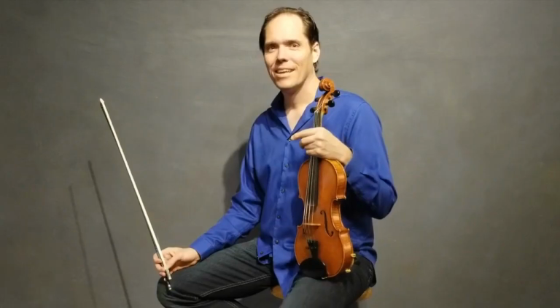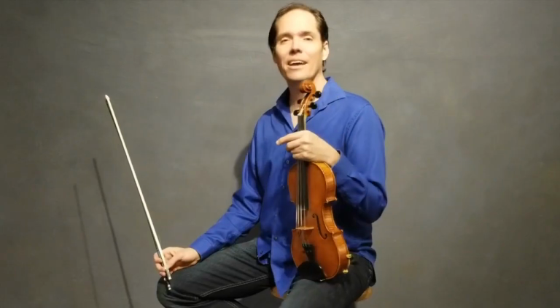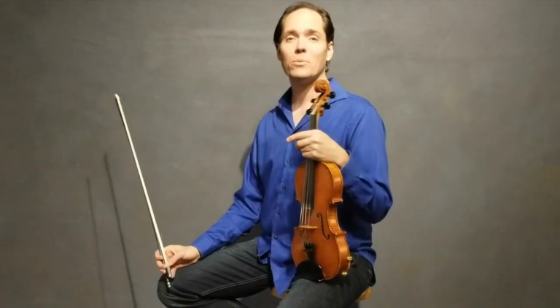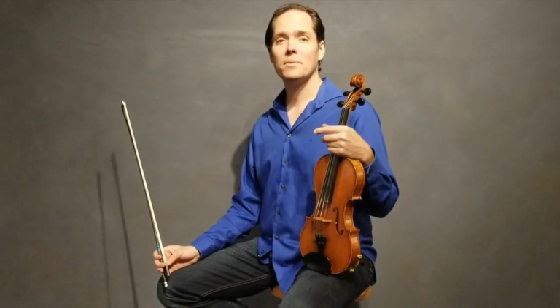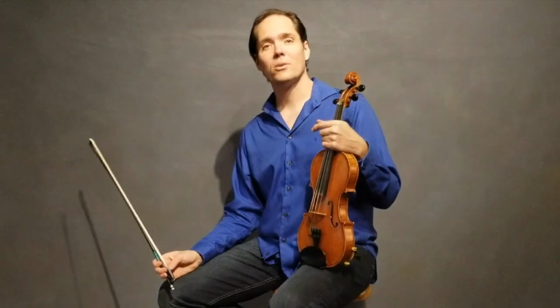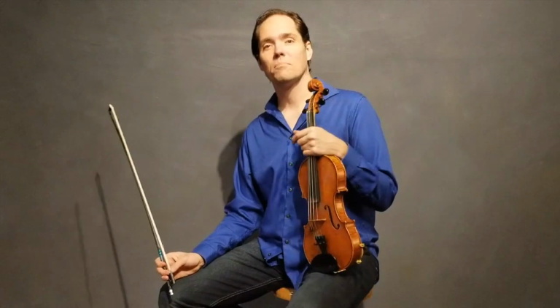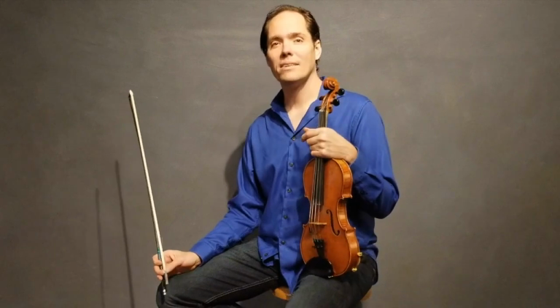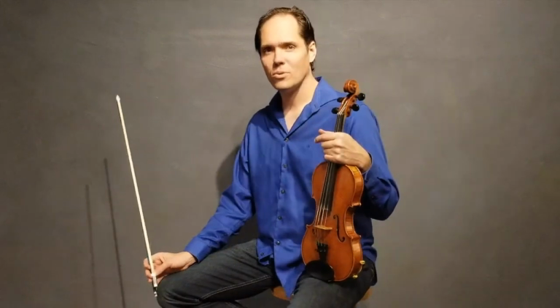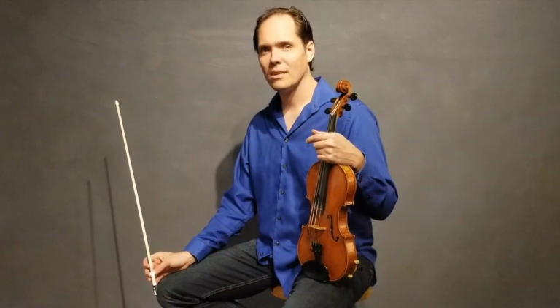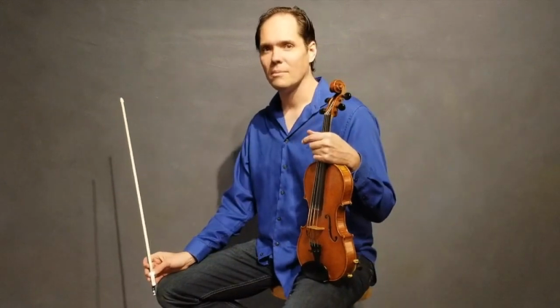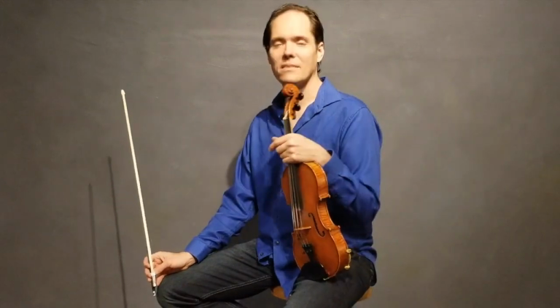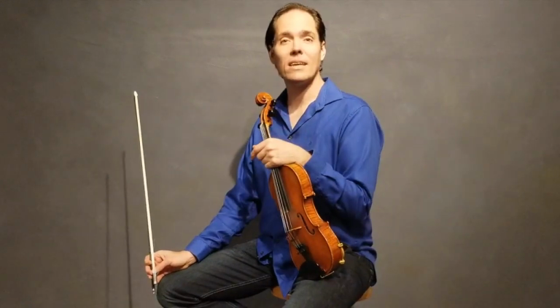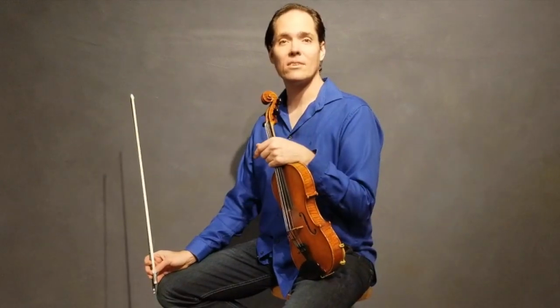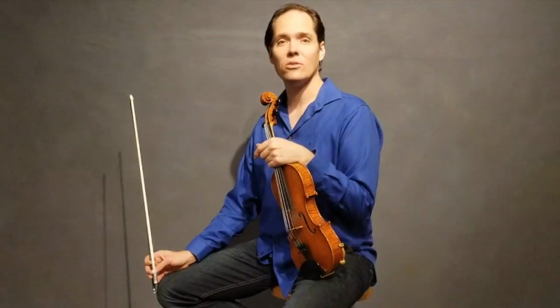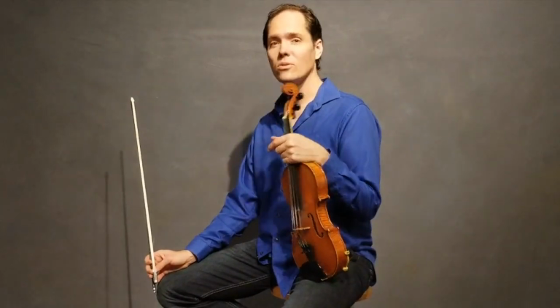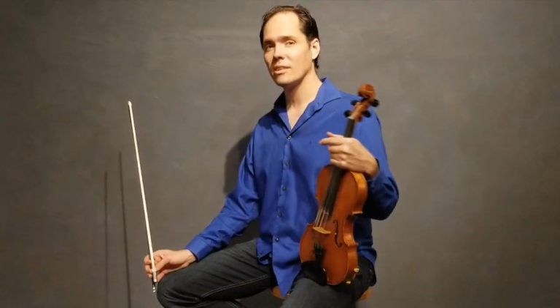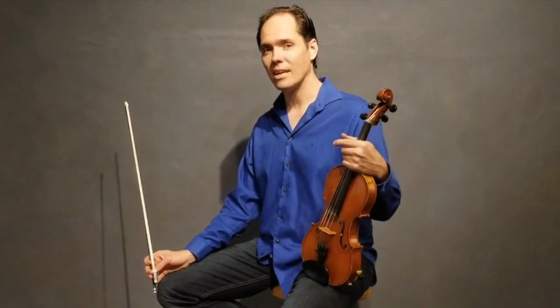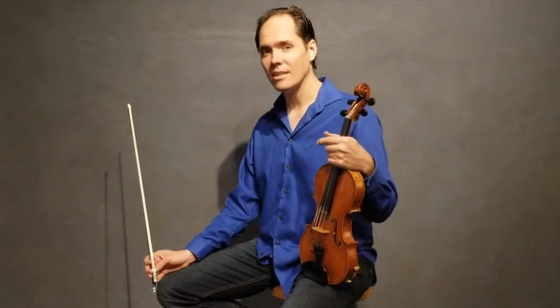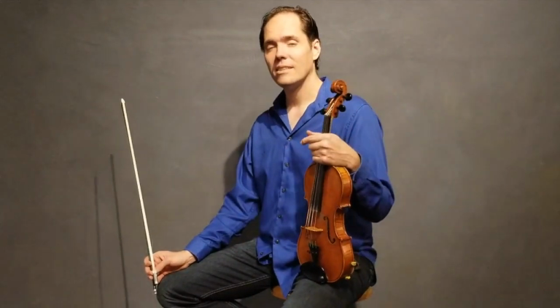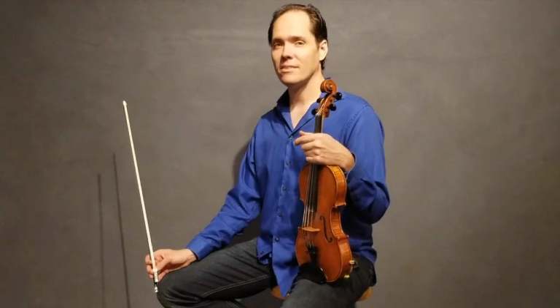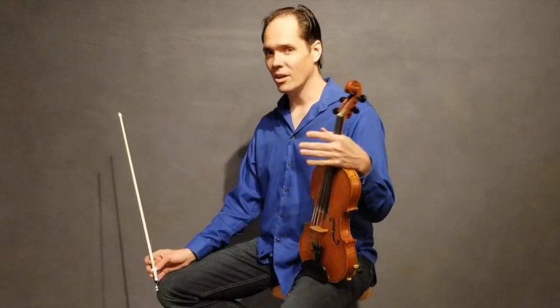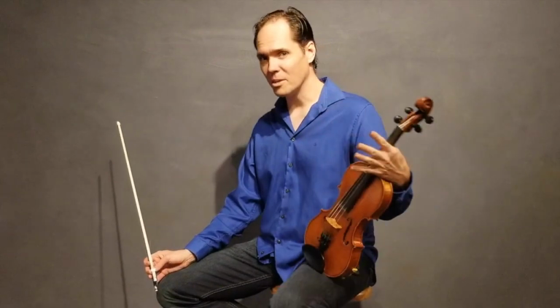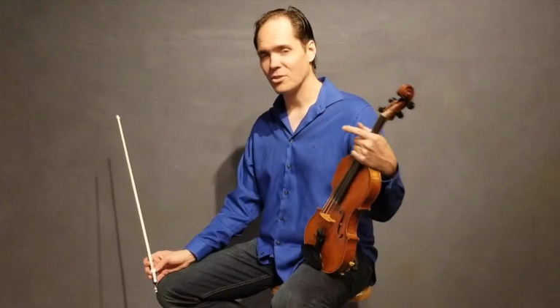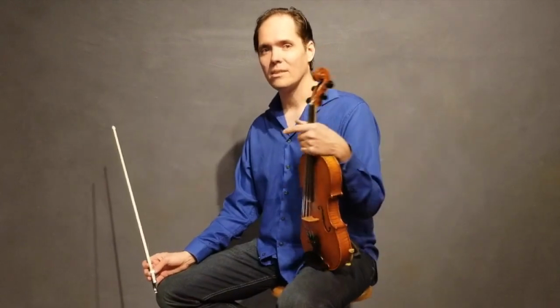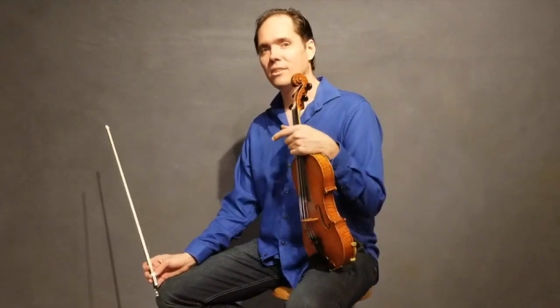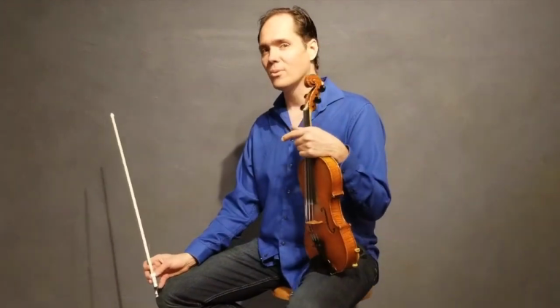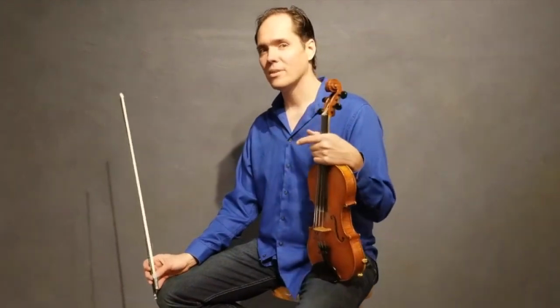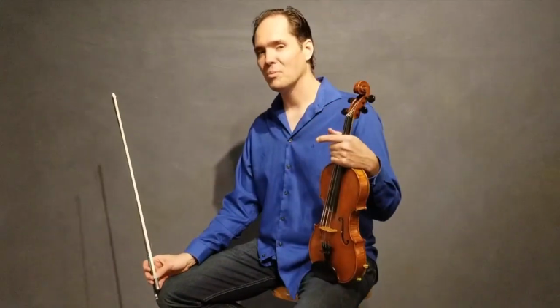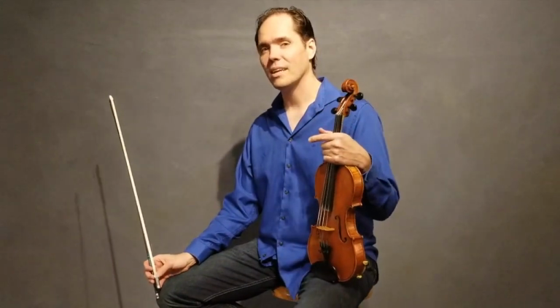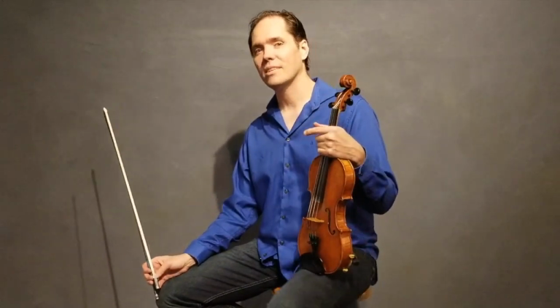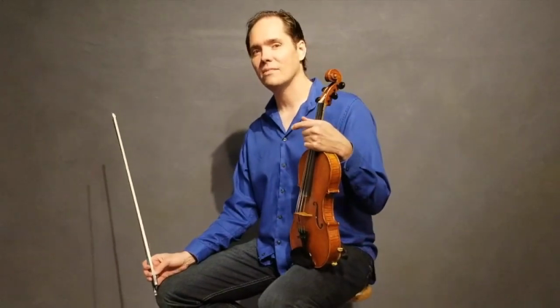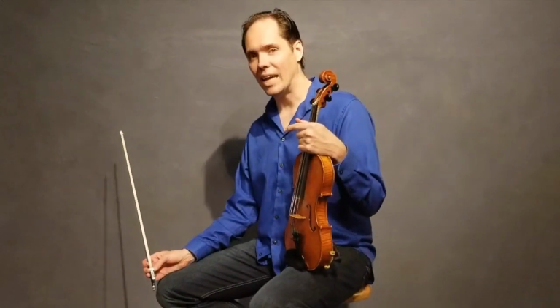Hi, I'm Bi Wickham here with MyTalentForge.com. This is a lesson called Who's Gonna Talk to Dinah? This is the harmony part to it. It's an old-timey breakdown in the key of A.